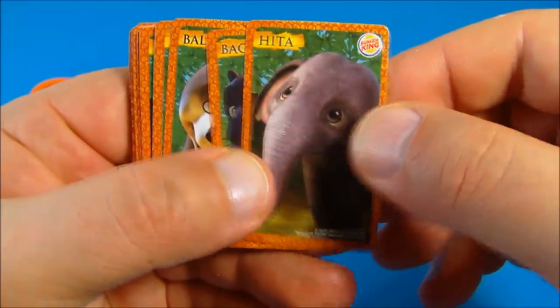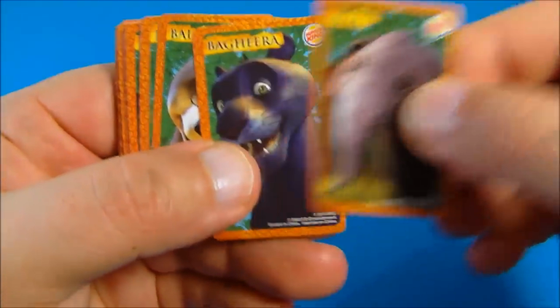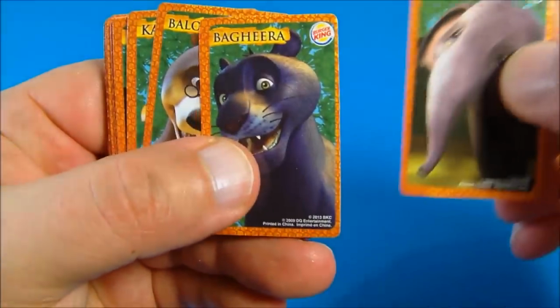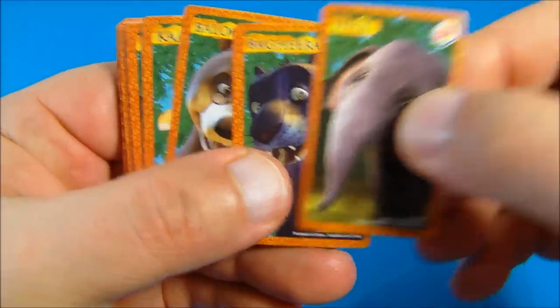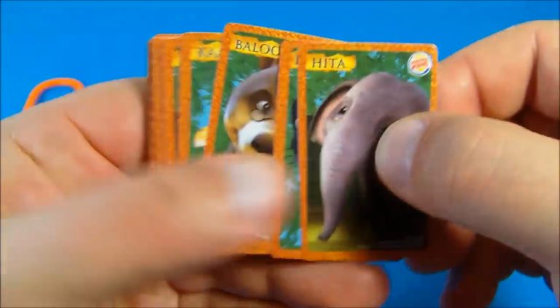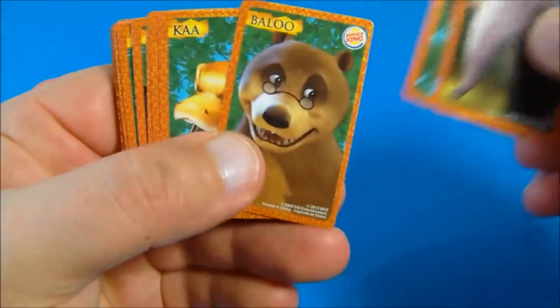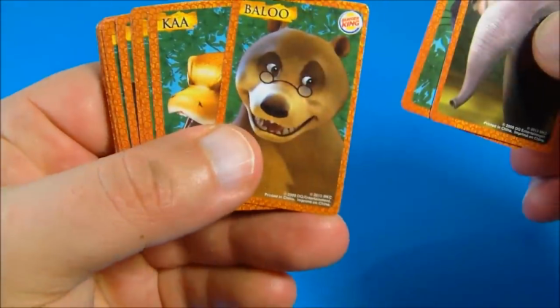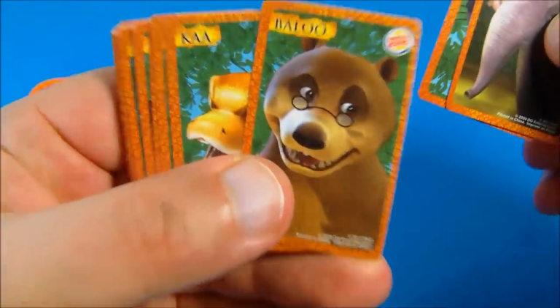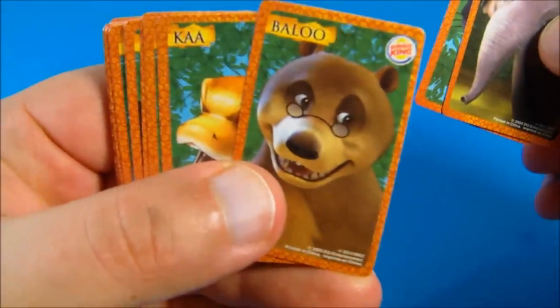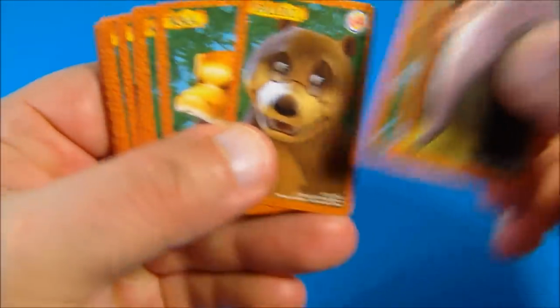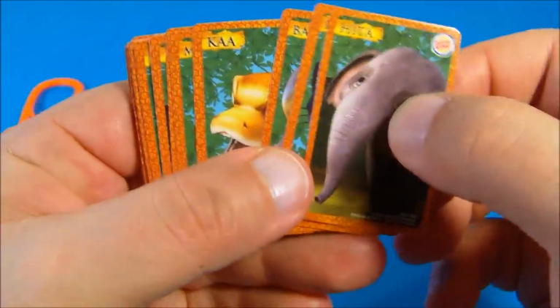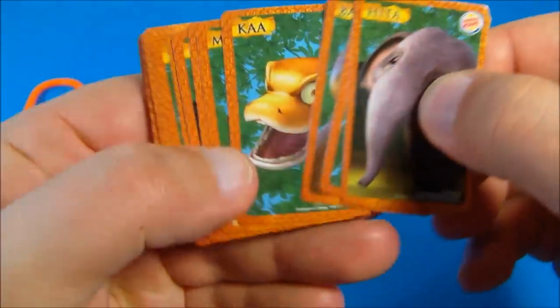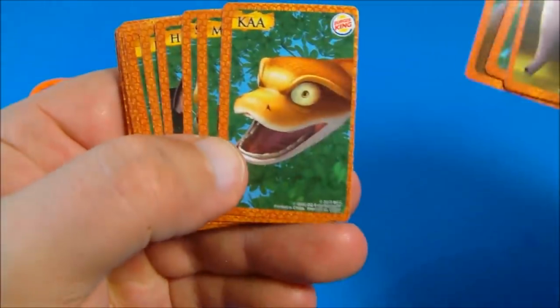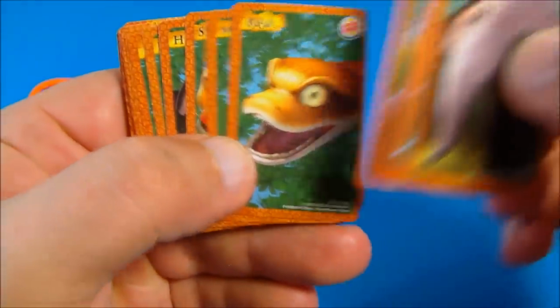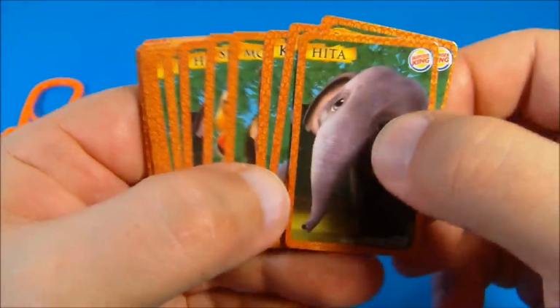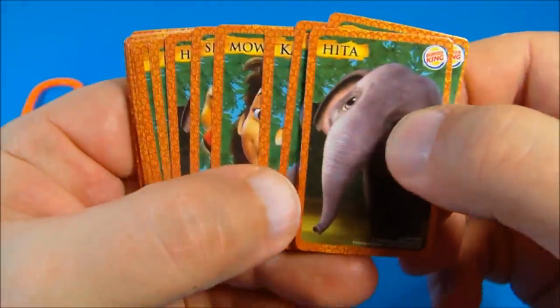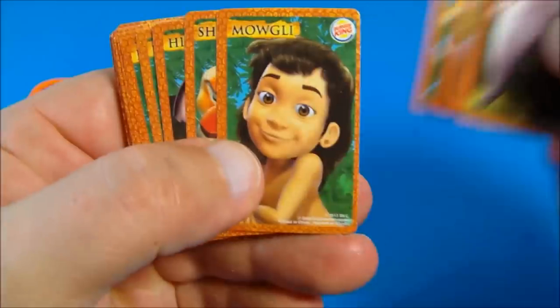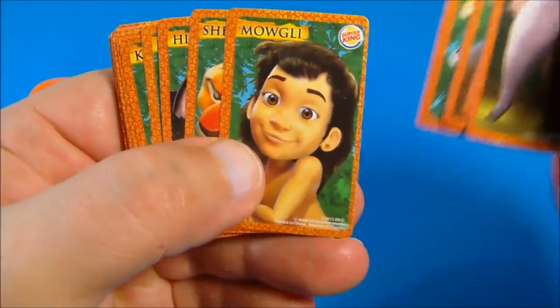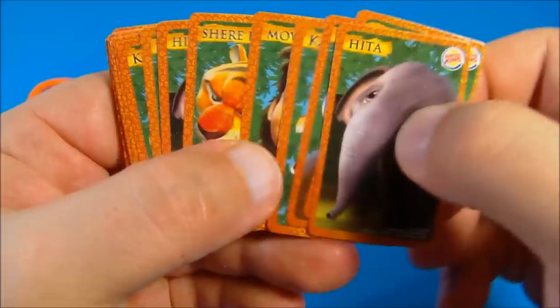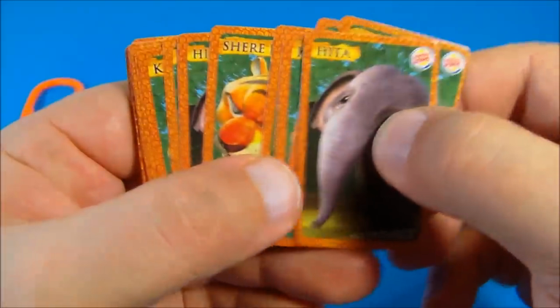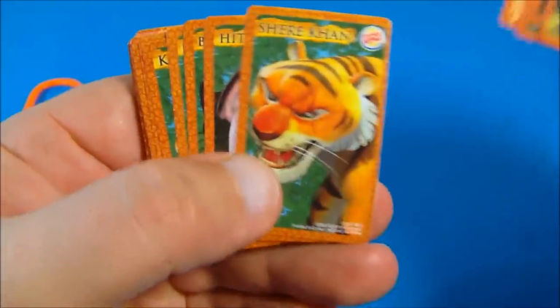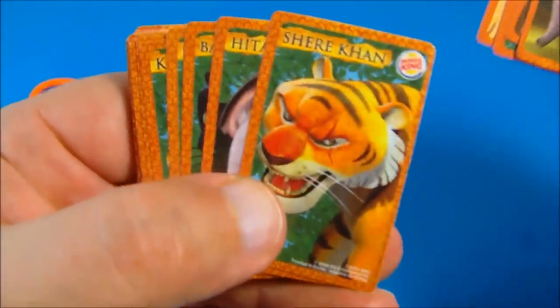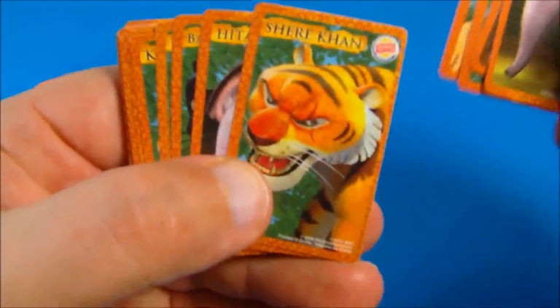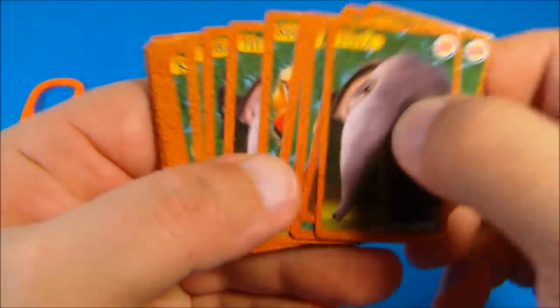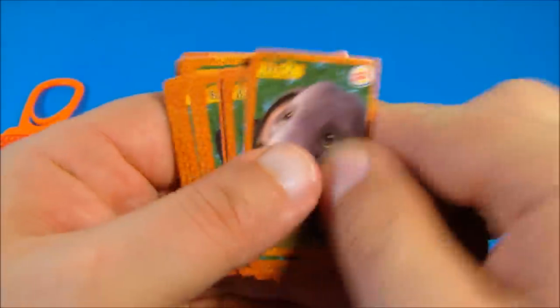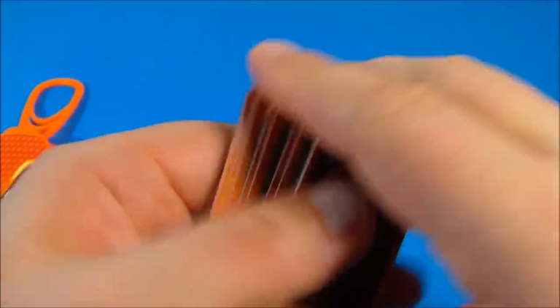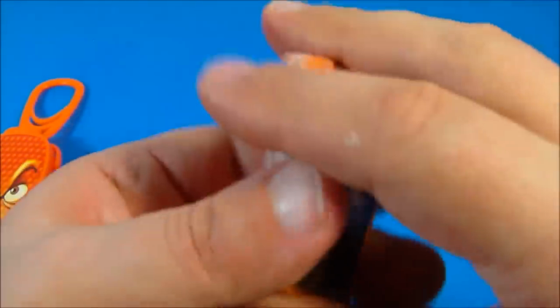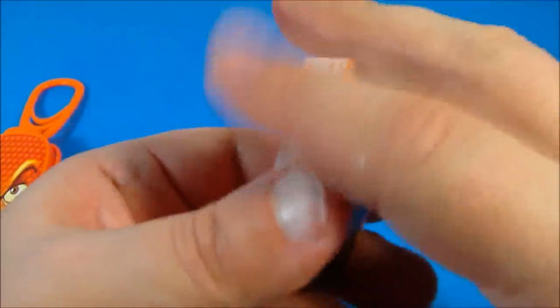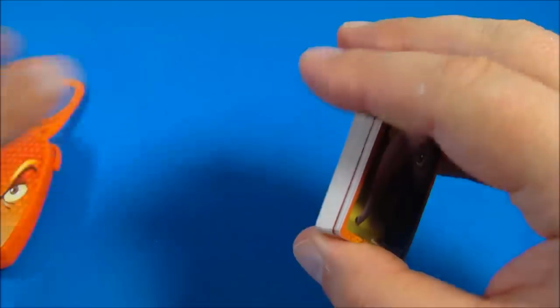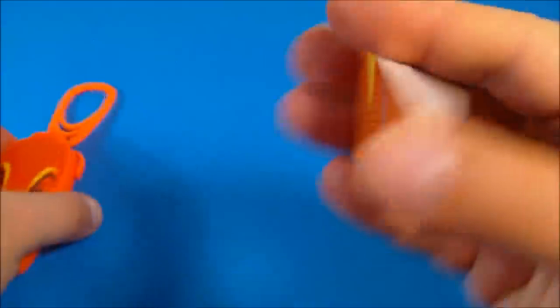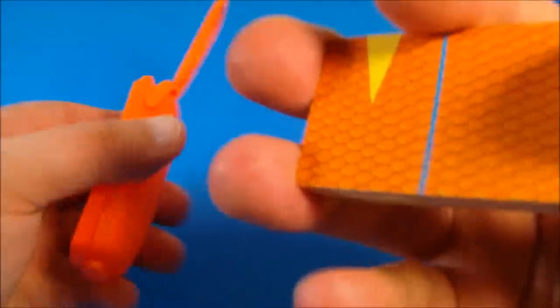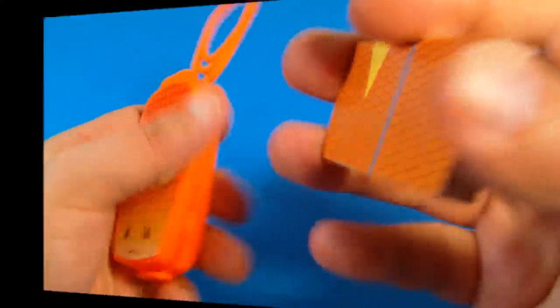Here's a look at the different pictures on each card: we have Hidda, Bagheera, Baloo — oh, he's awesome — and Ka, Mowgli, and Shere Khan. So there you go, this thing is loads of fun.